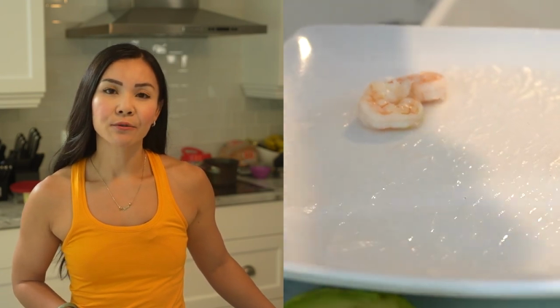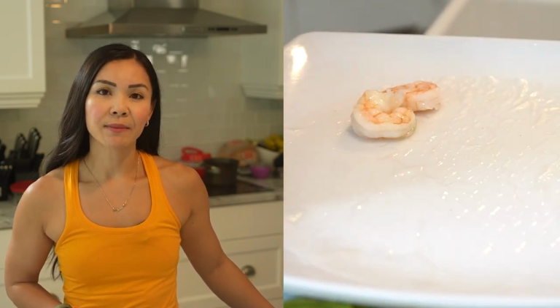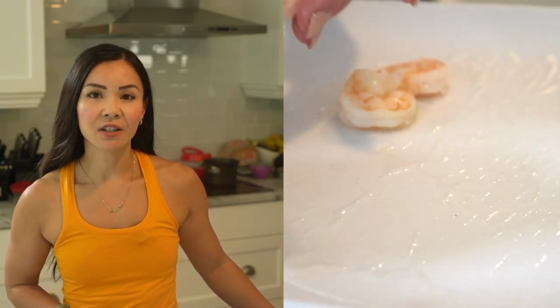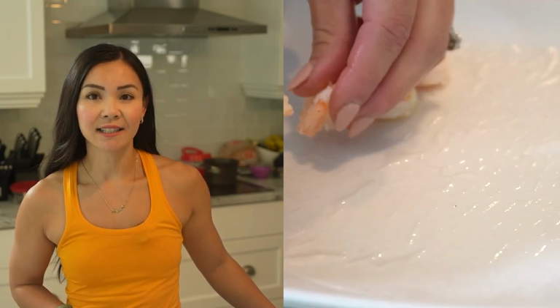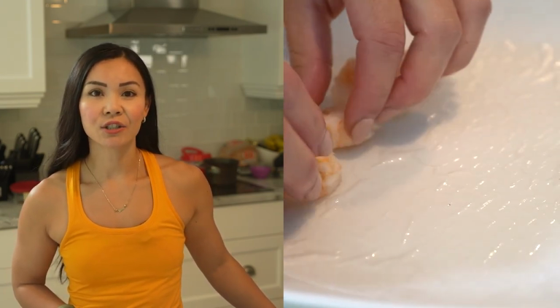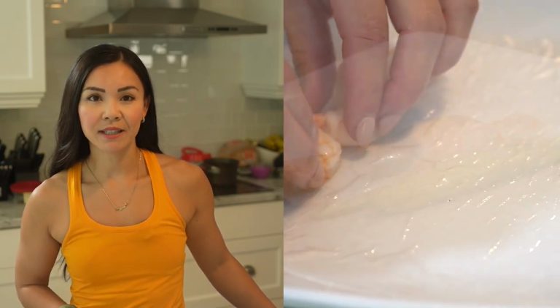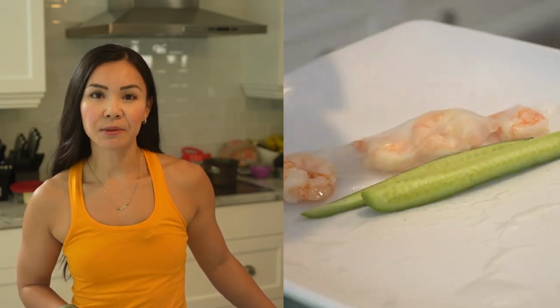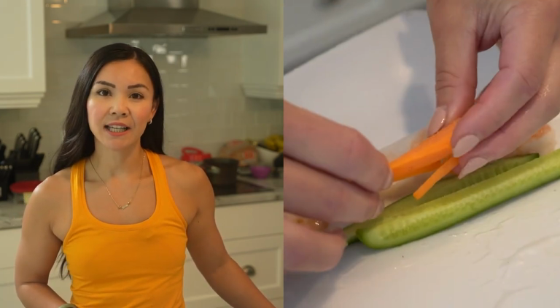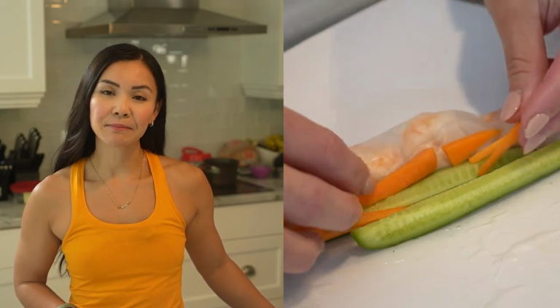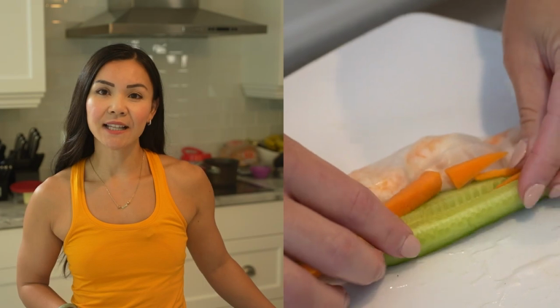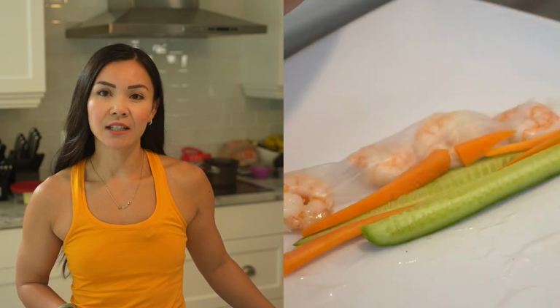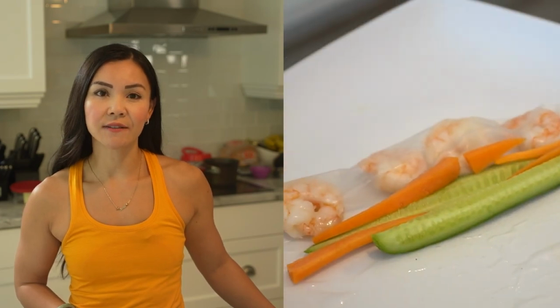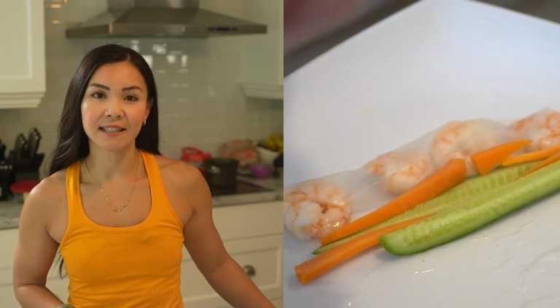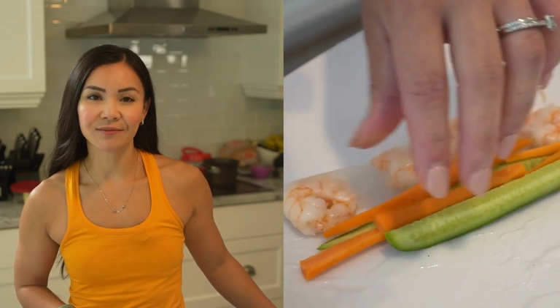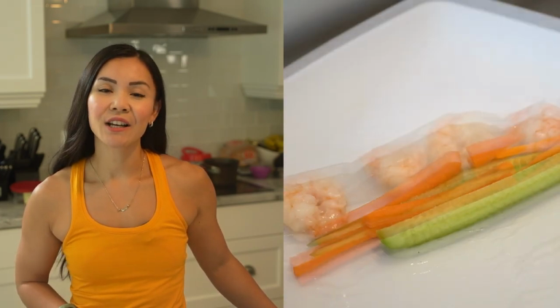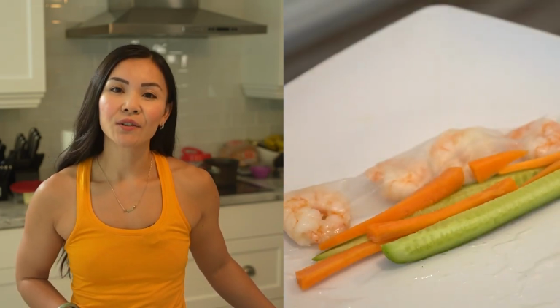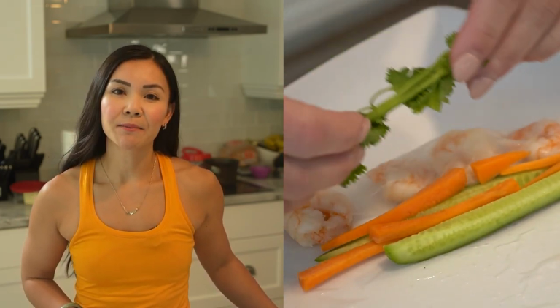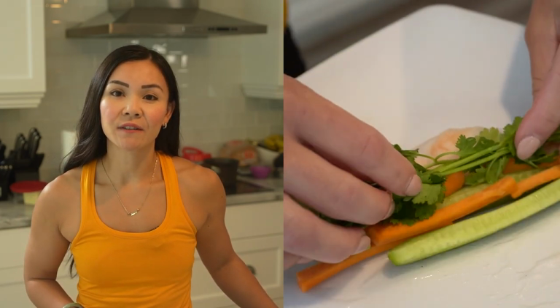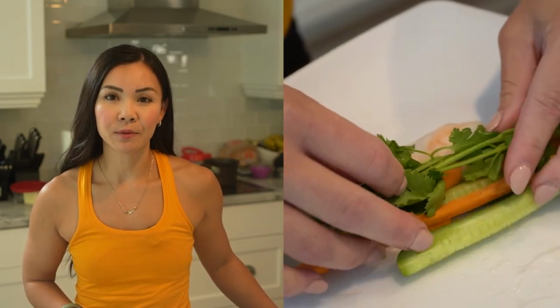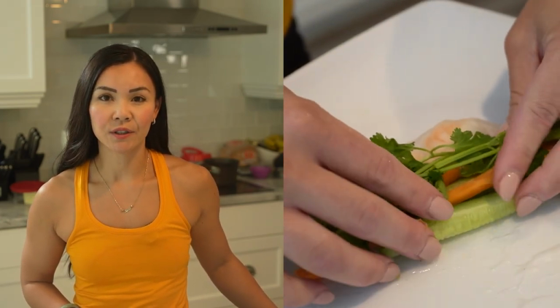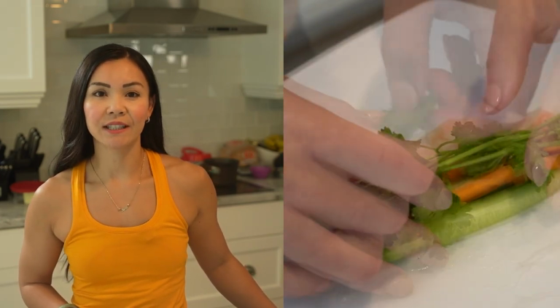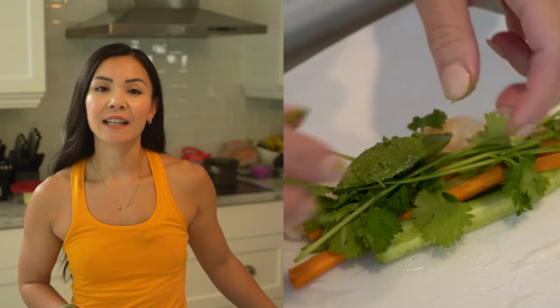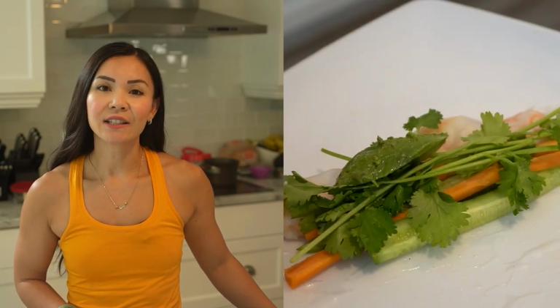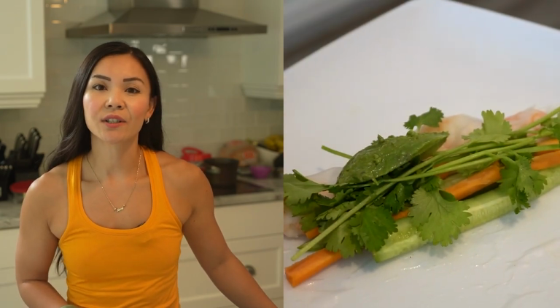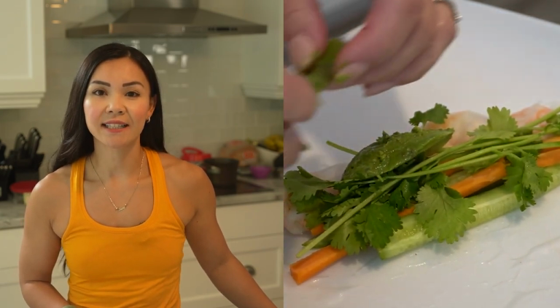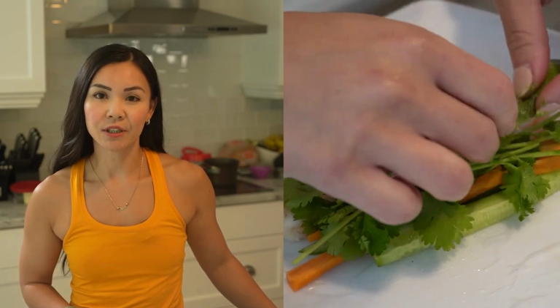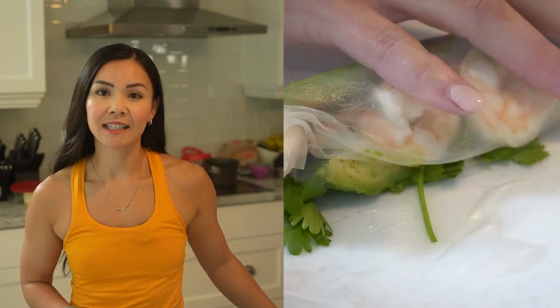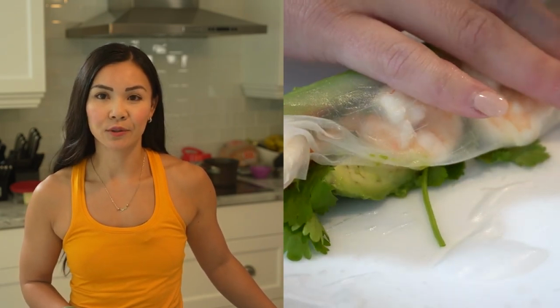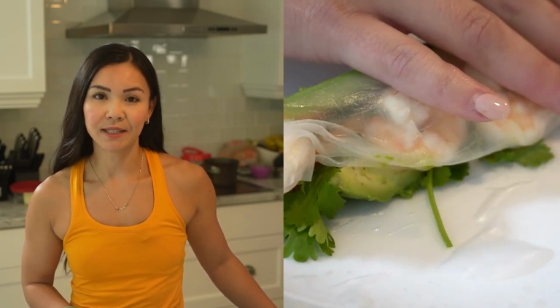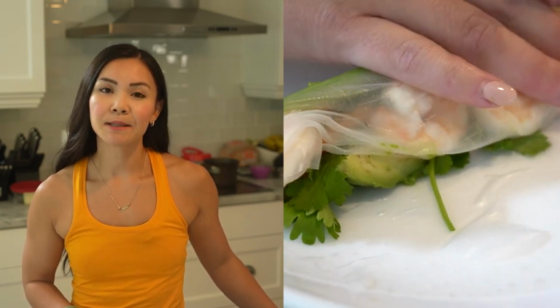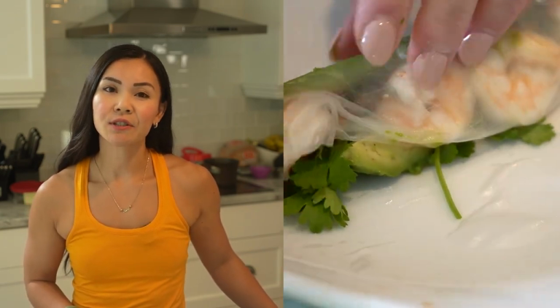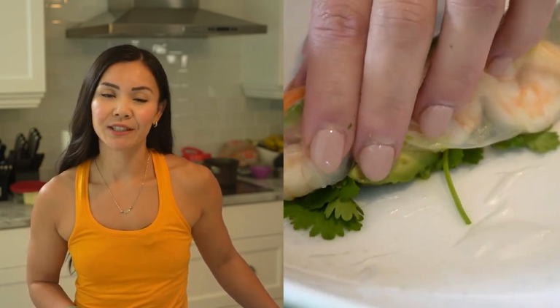Arrange some avocado slices, shrimp, cucumber, carrot, mint leaves, and cilantro leaves in the center. Fold the bottom edge of the wrapper over the filling, then fold the sides inward and tightly roll it up, similar to a burrito.